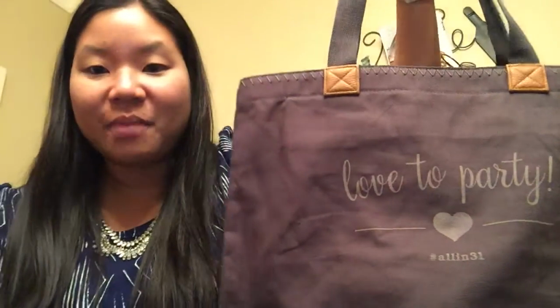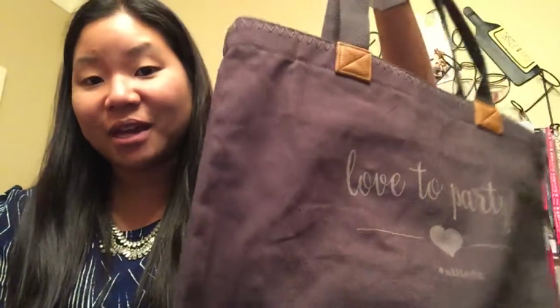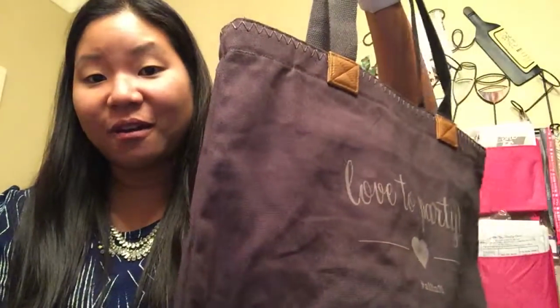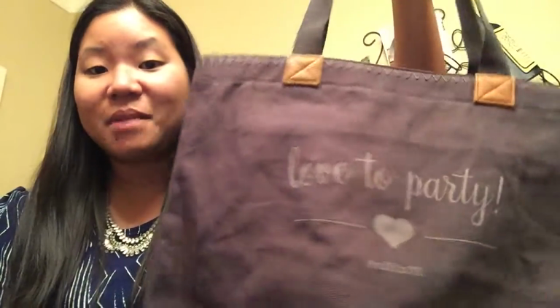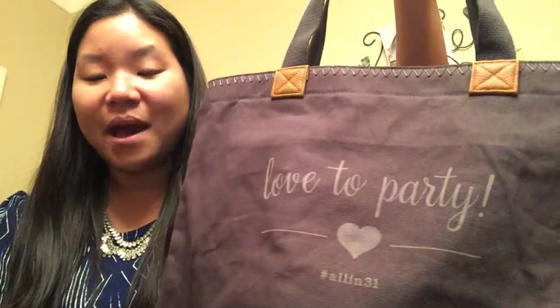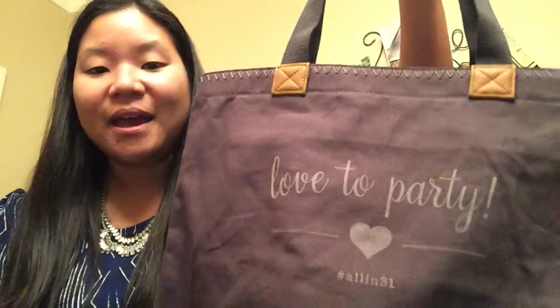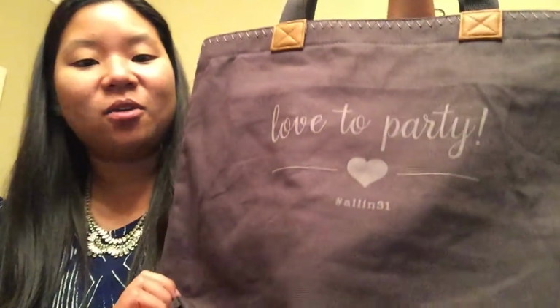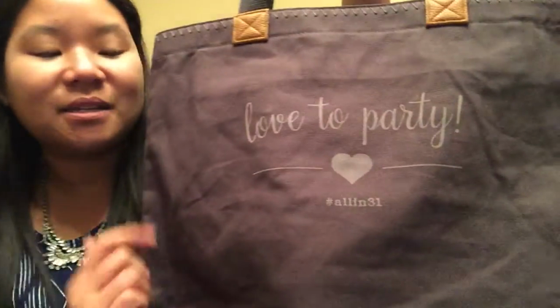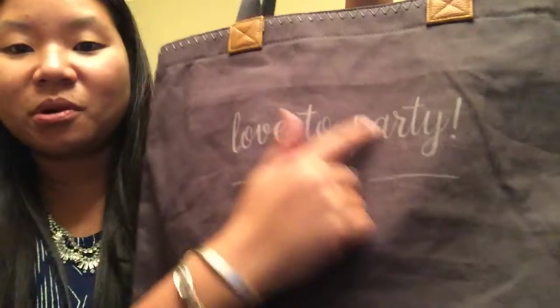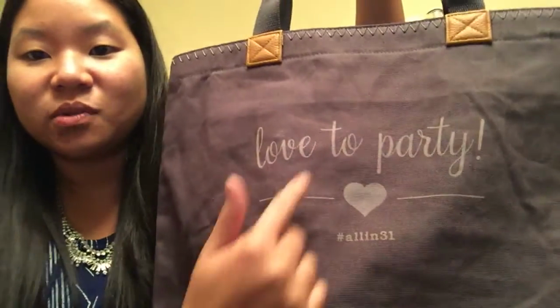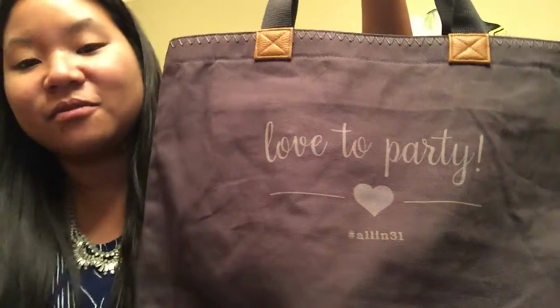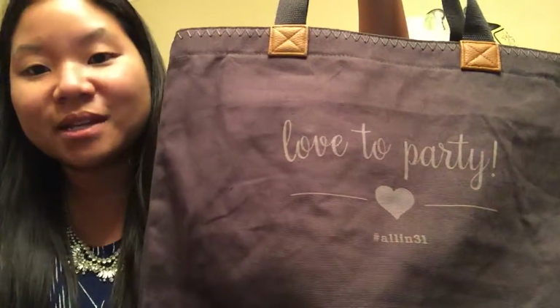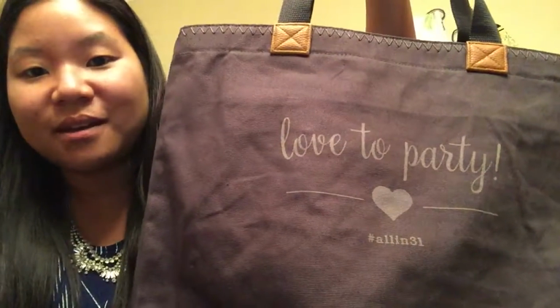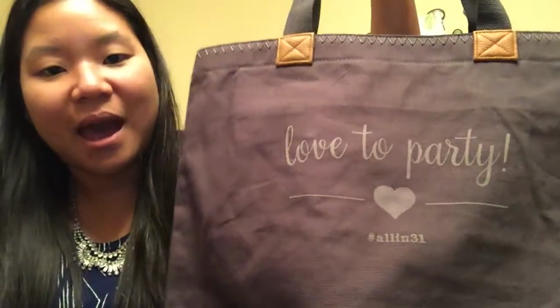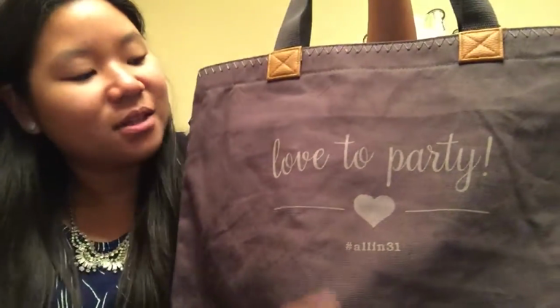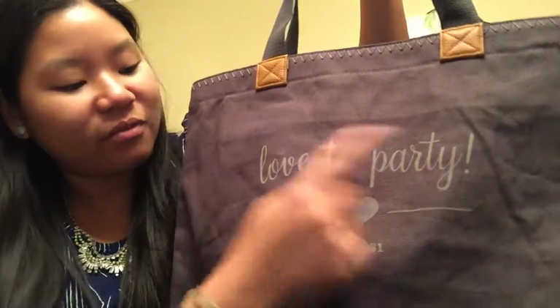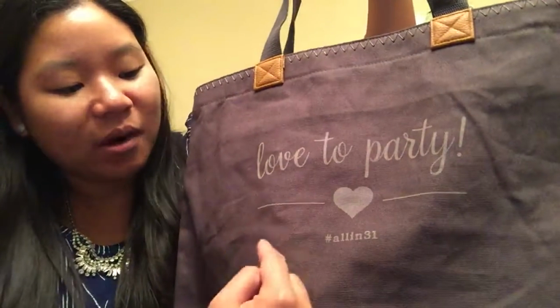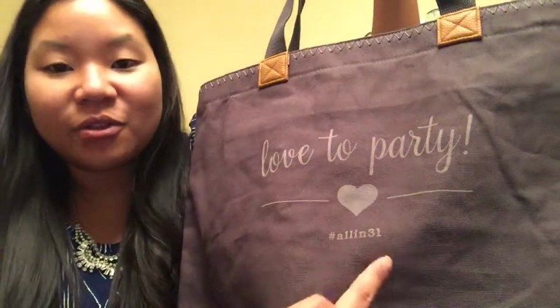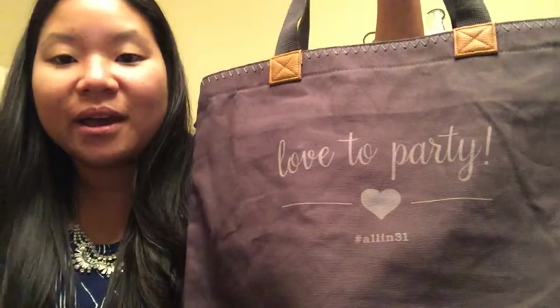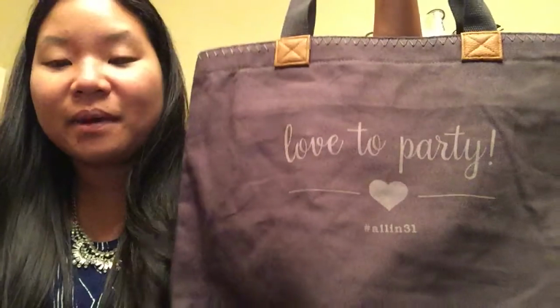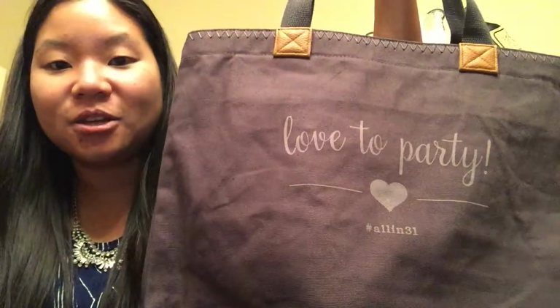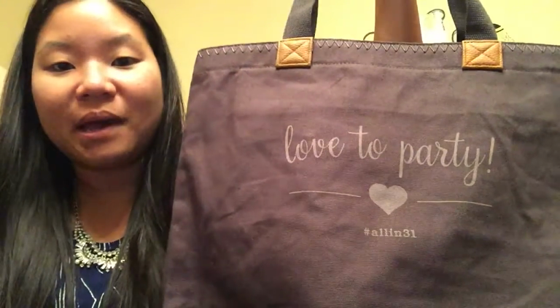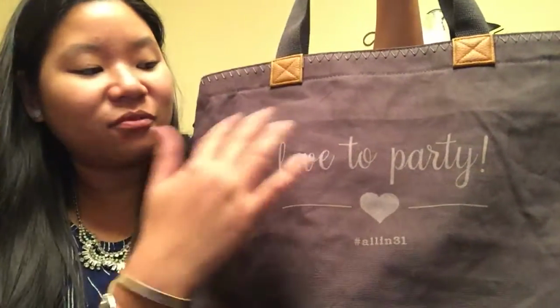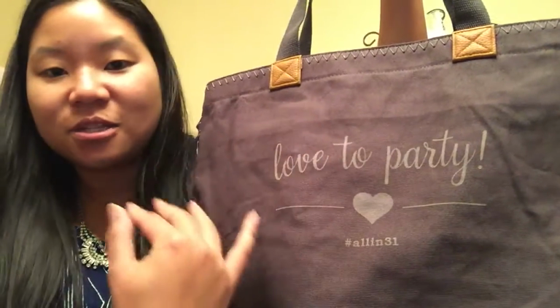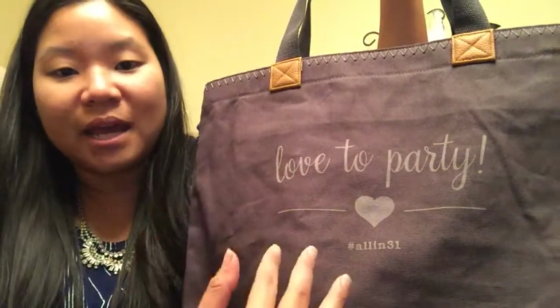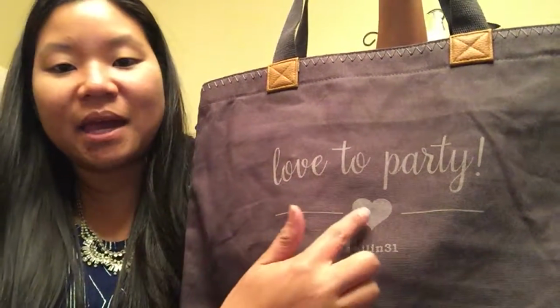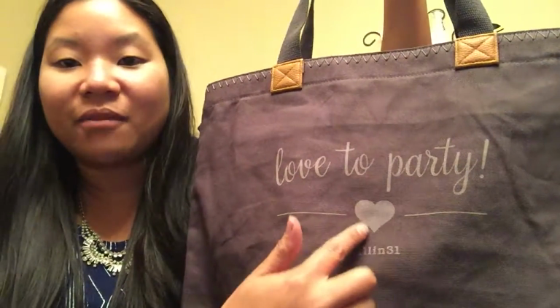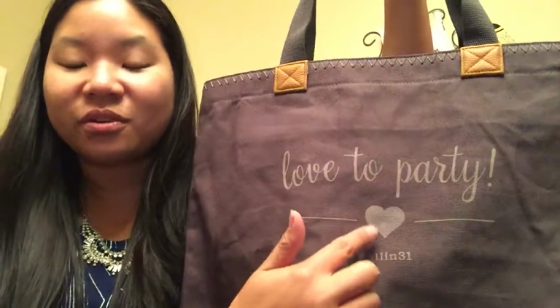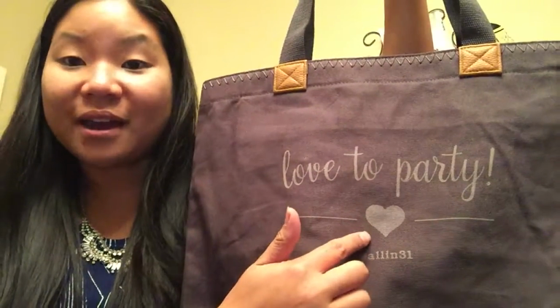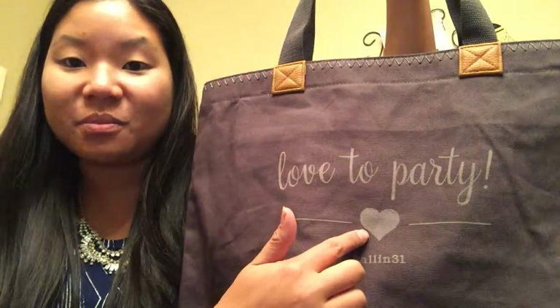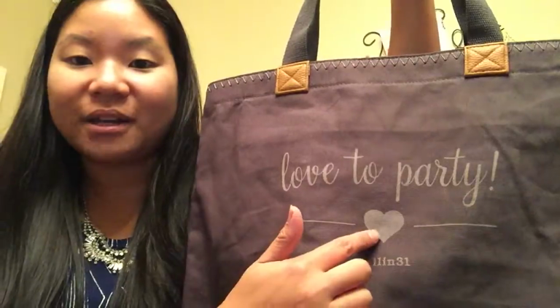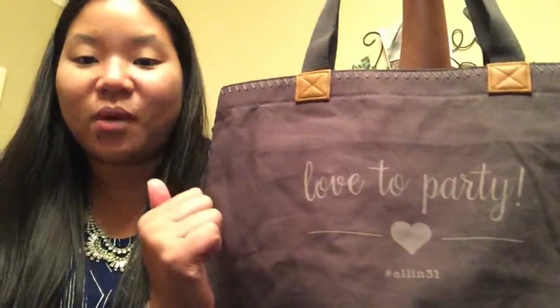It's great for an overnight bag, or if you're a teacher or just want a carry-all out and about. It's an amazing bag, and you can personalize it with any of the six designs we have. Here I have 'Love to Party All in 31,' but you can put any phrase or name, and we have a number of different icons you can add as well.